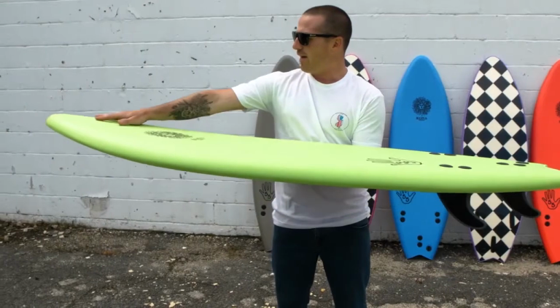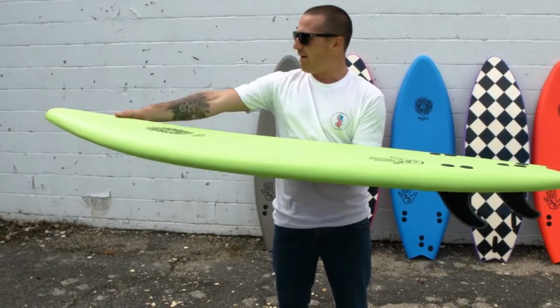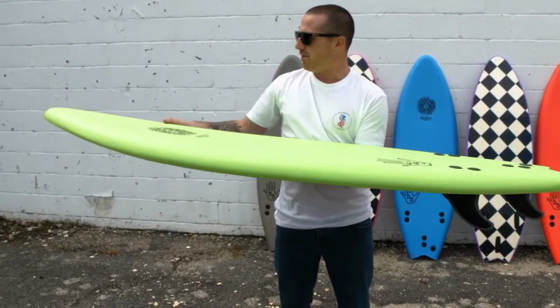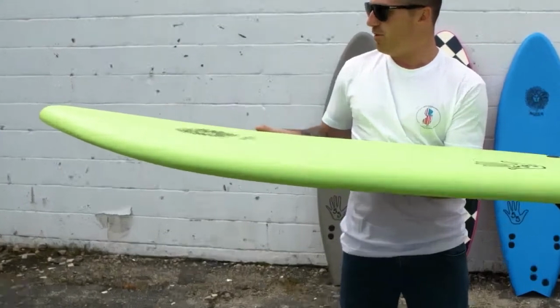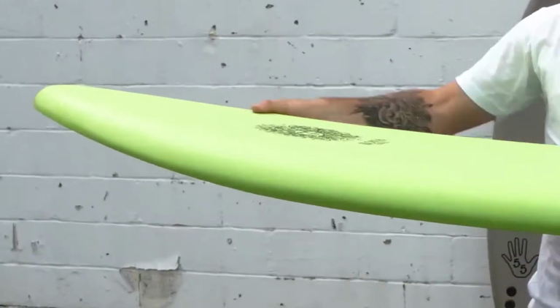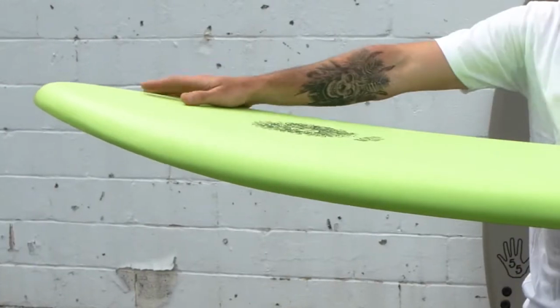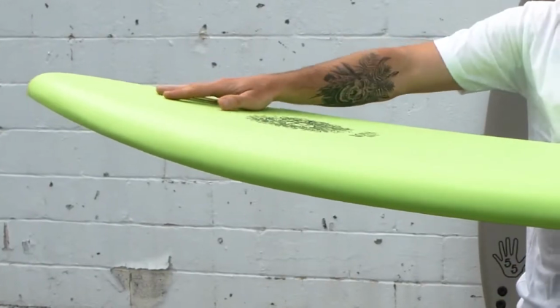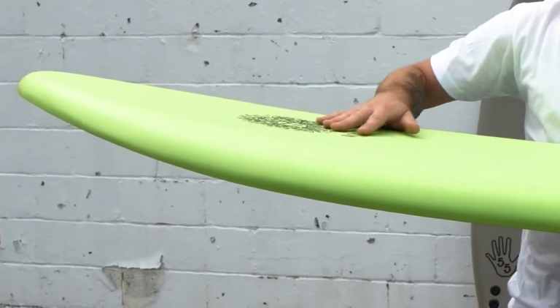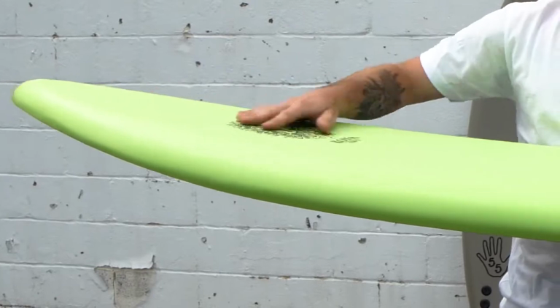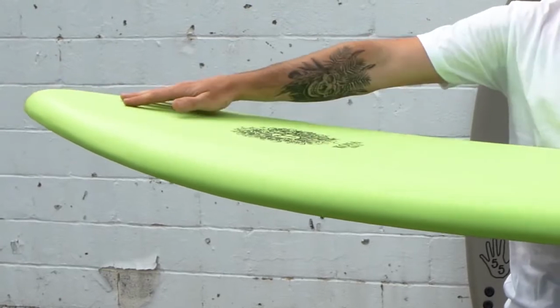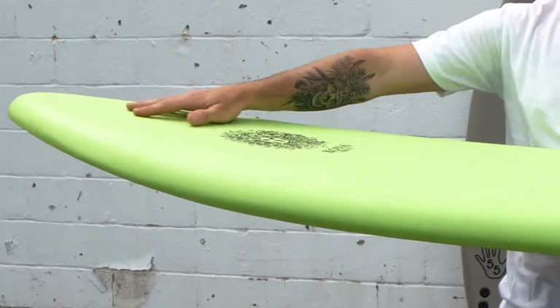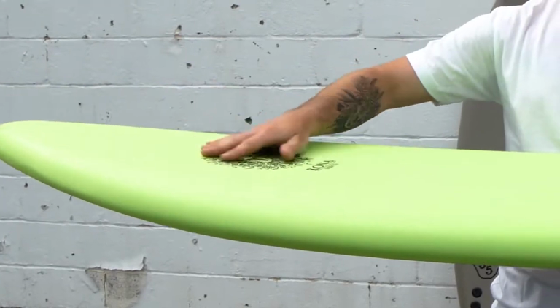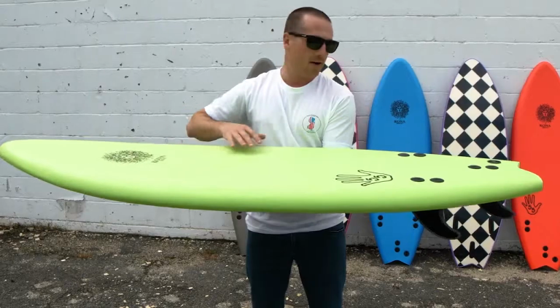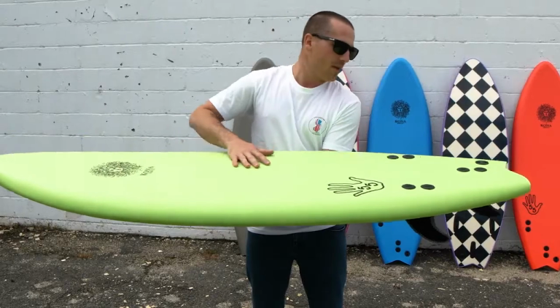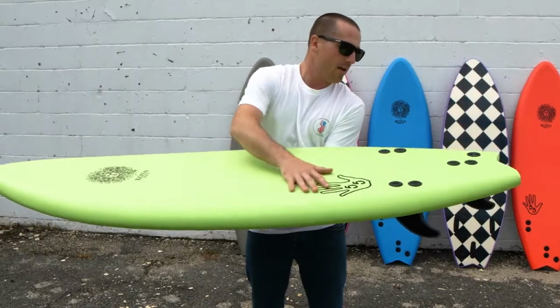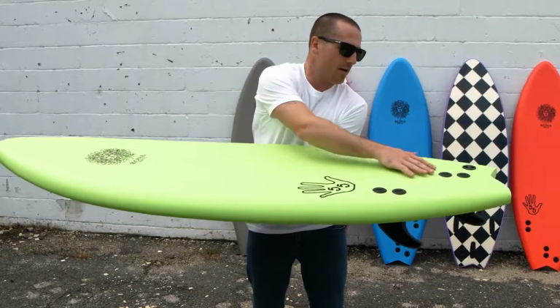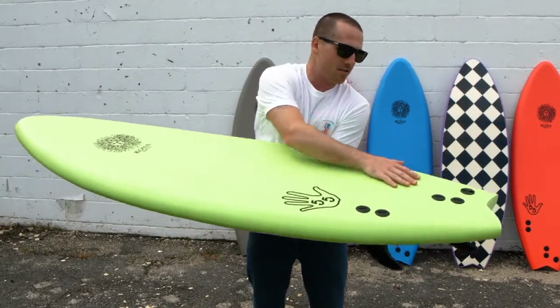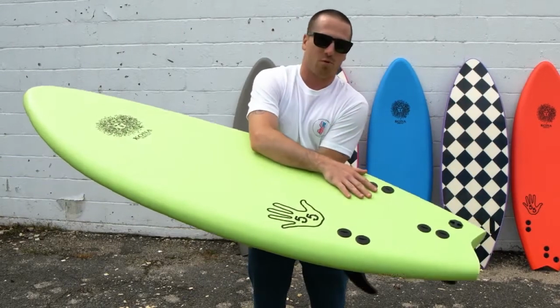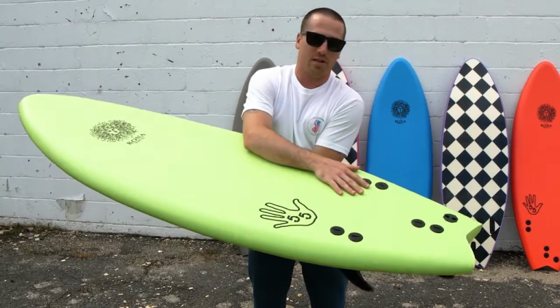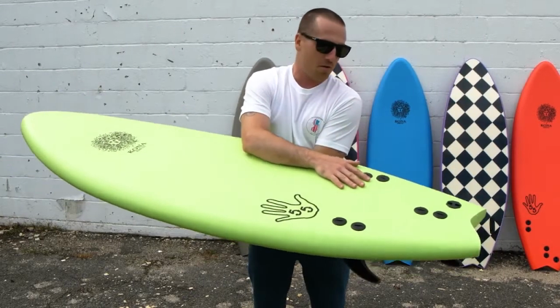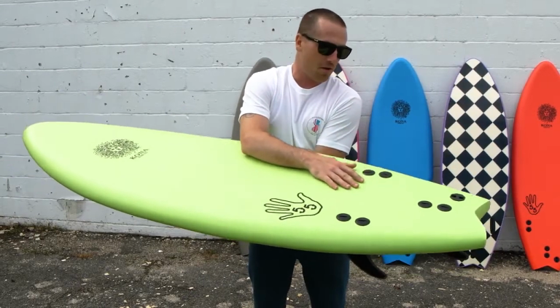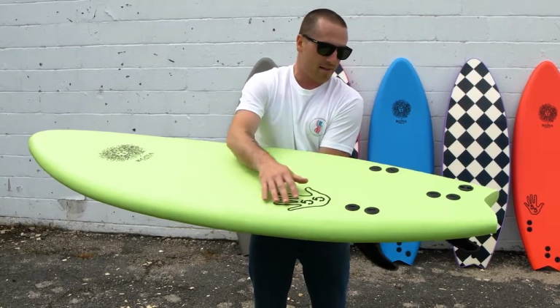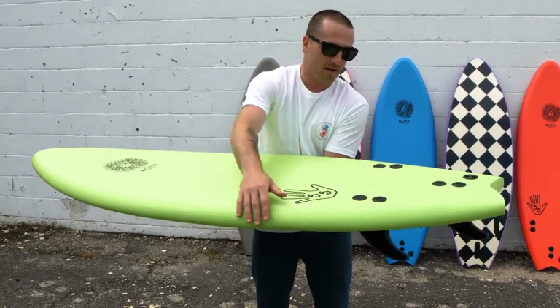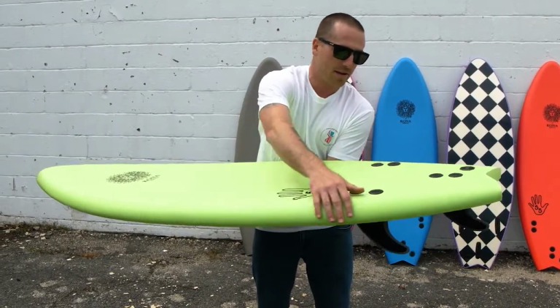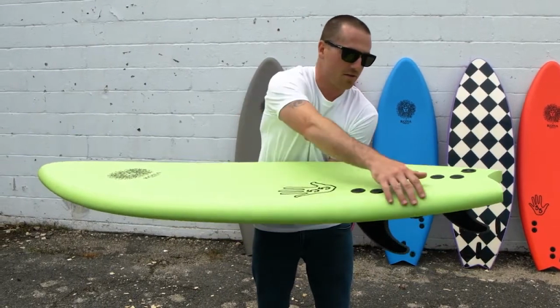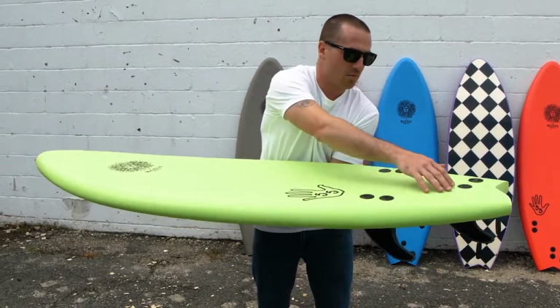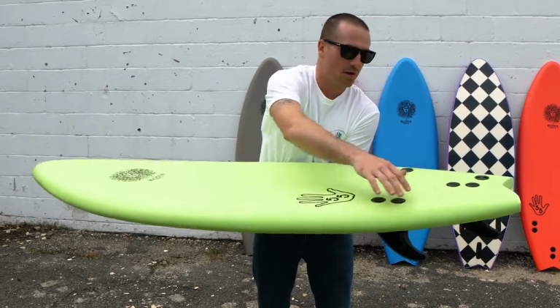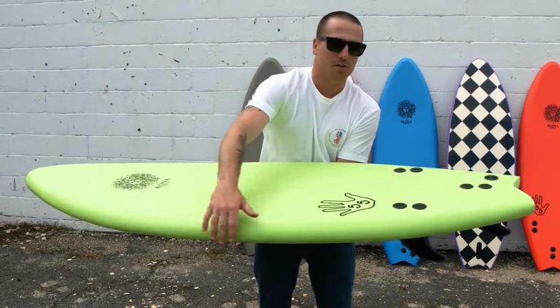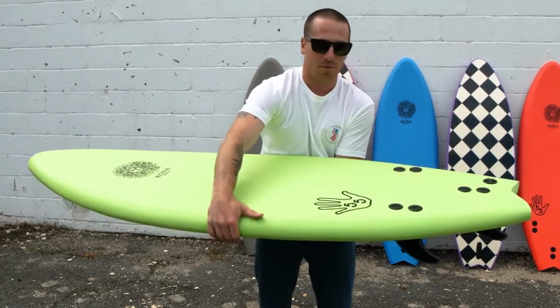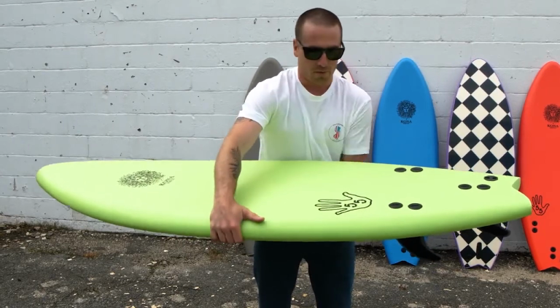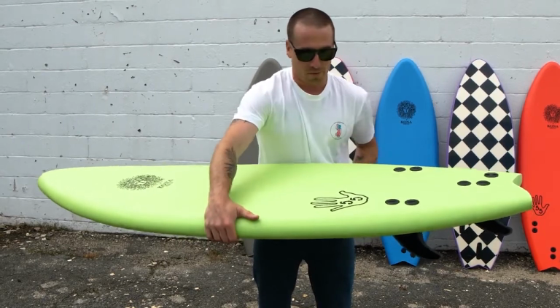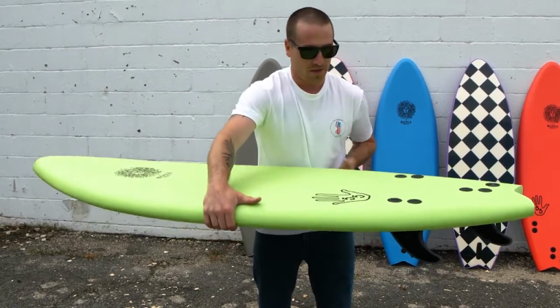You've got about two and a half inches of nose rocker right in the front. You've got a nice swallowtail going on in the back there. The tail is nice and brought in — a little bit more performancey.